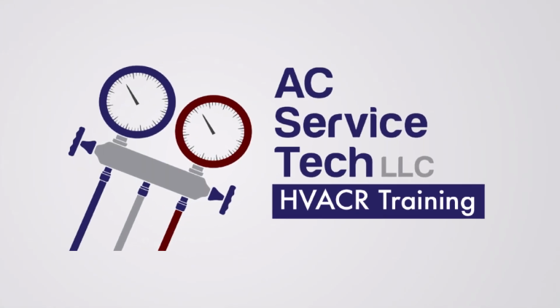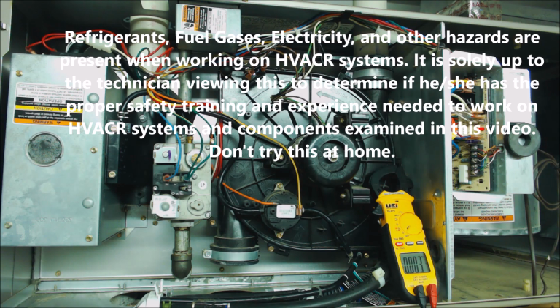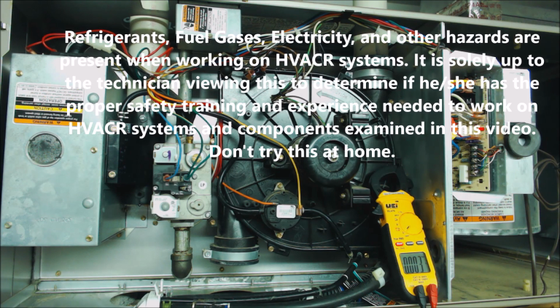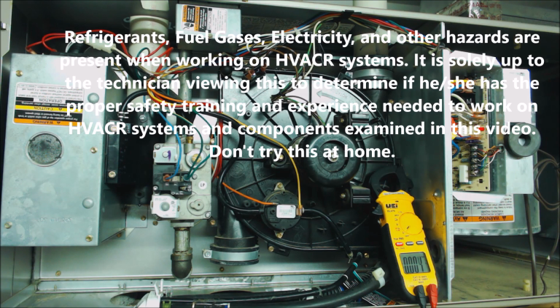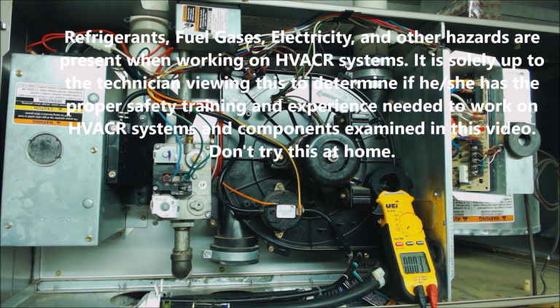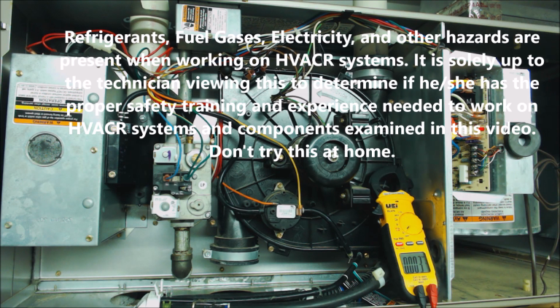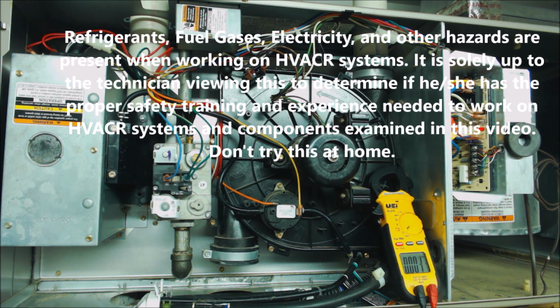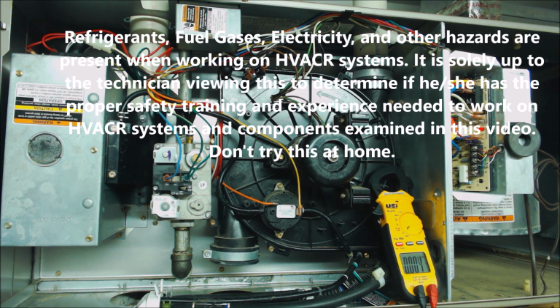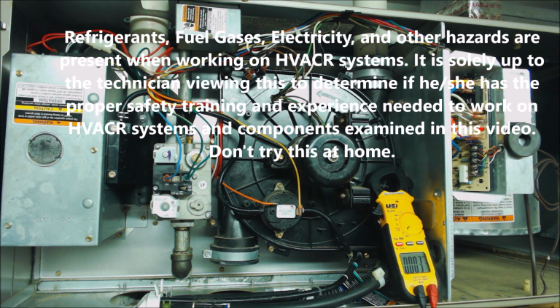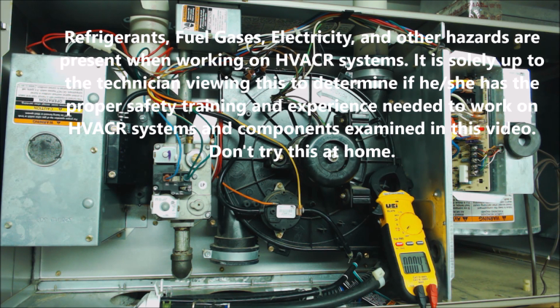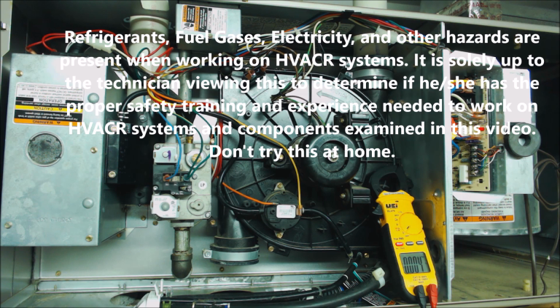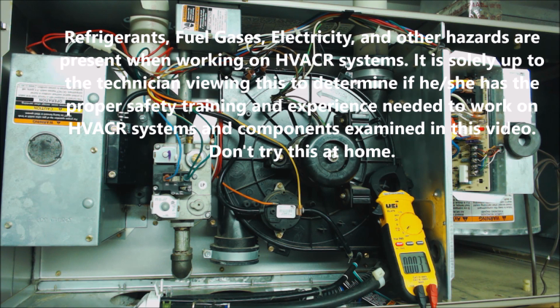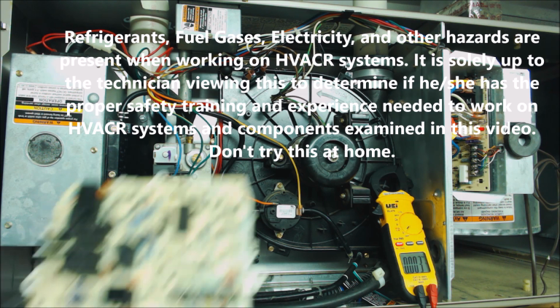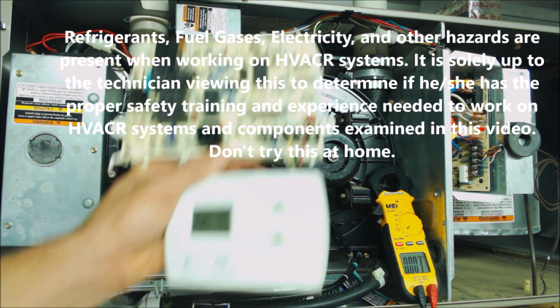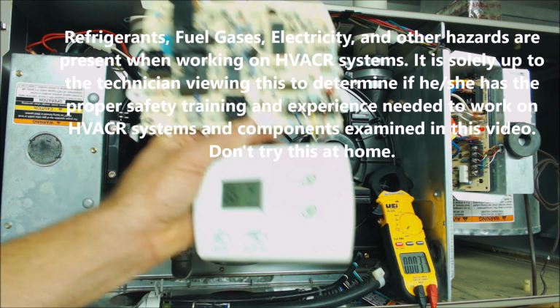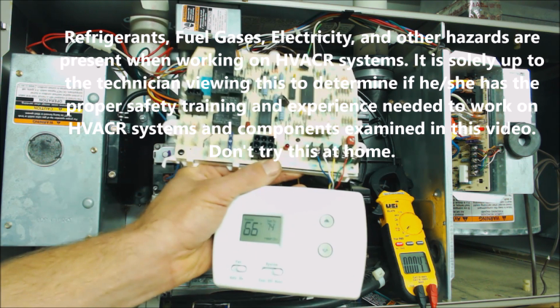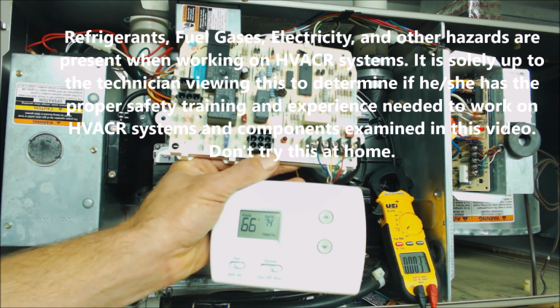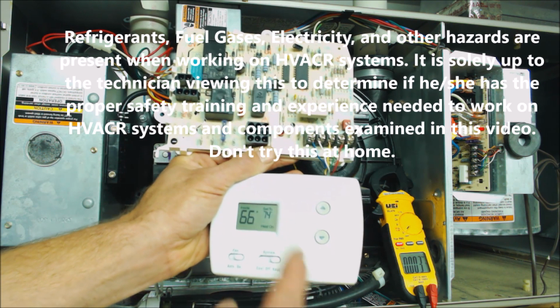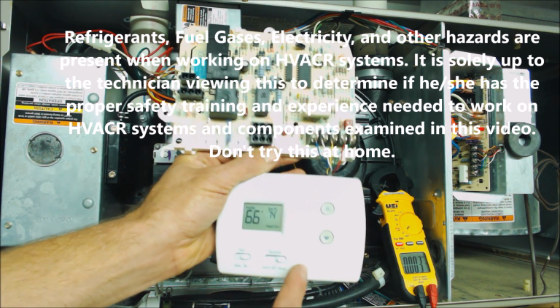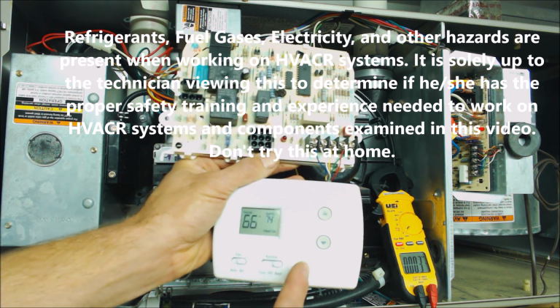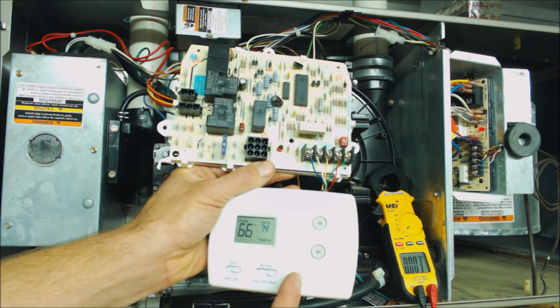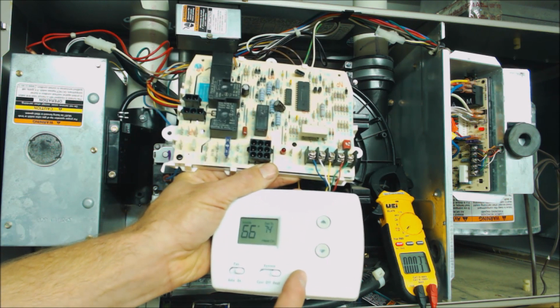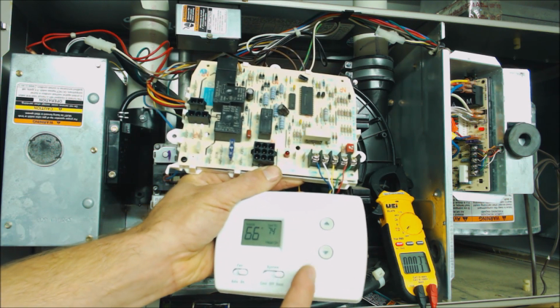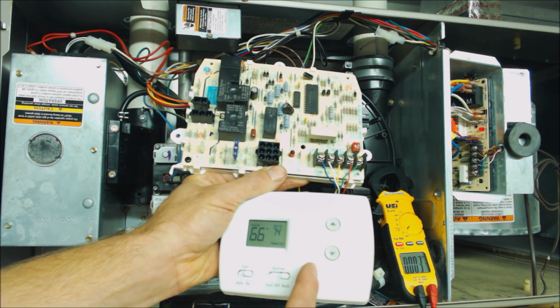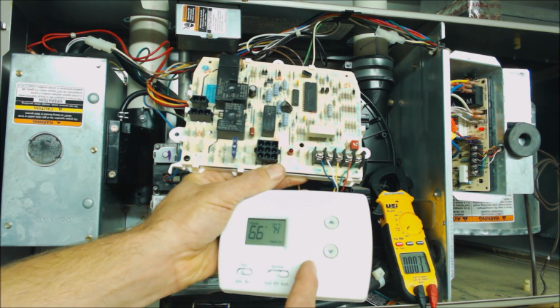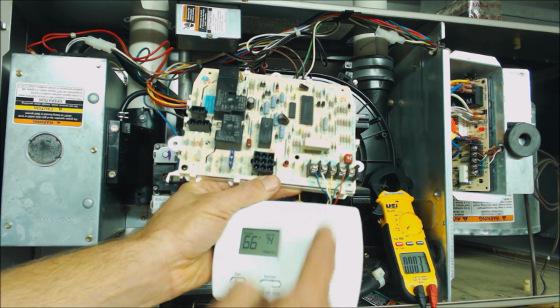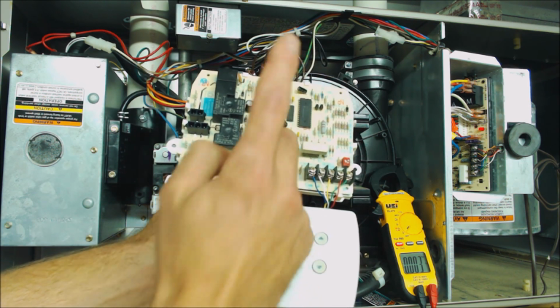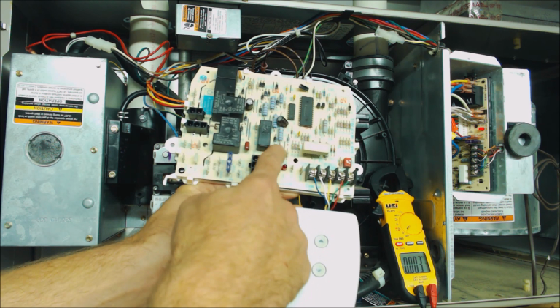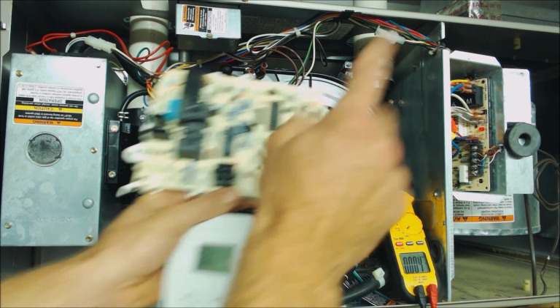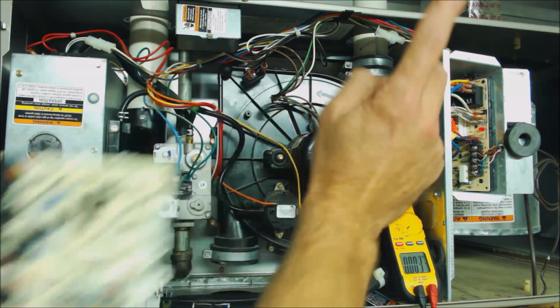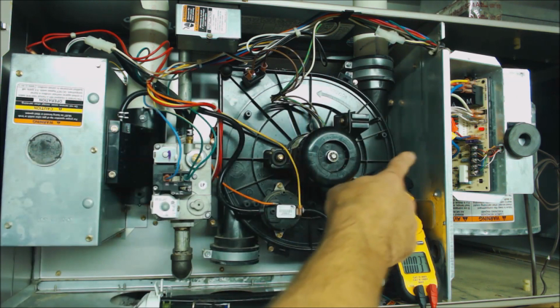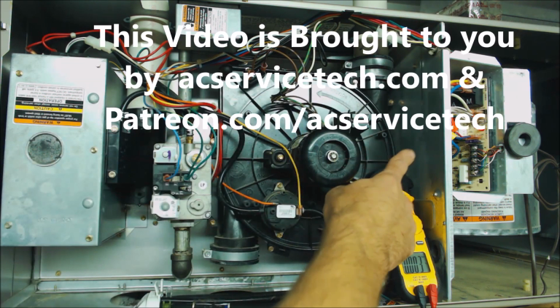Hey guys, this is EC Service Tech and today we're going over how to tell if your thermostat is actually working and calling for heat at the control board of your furnace.